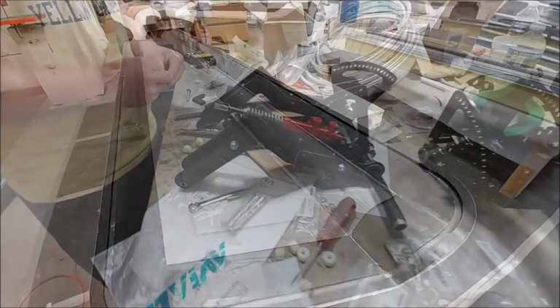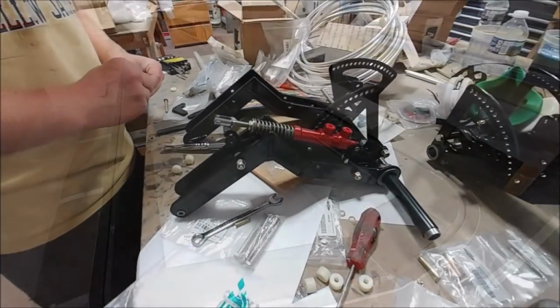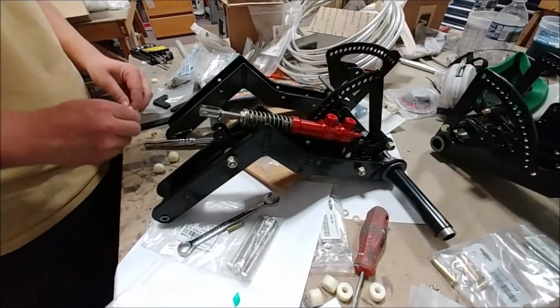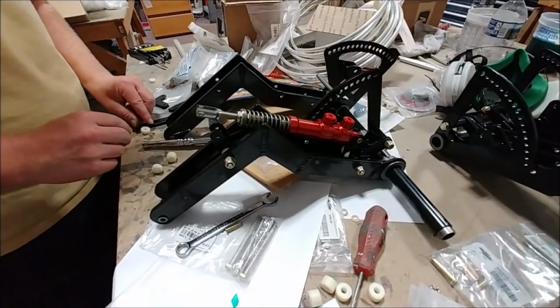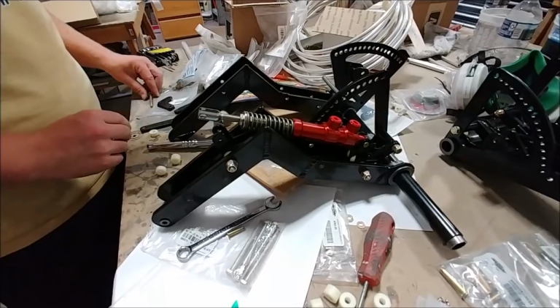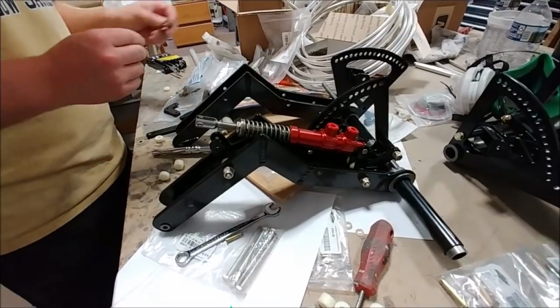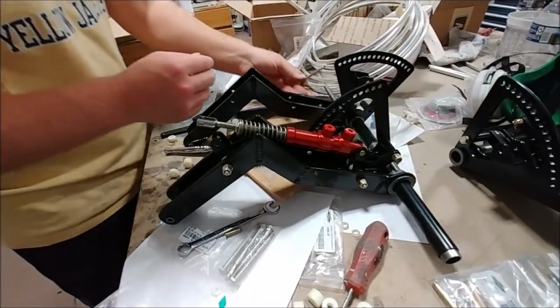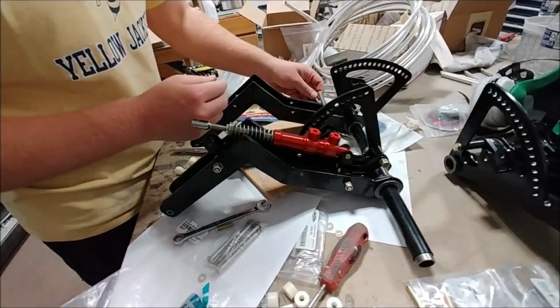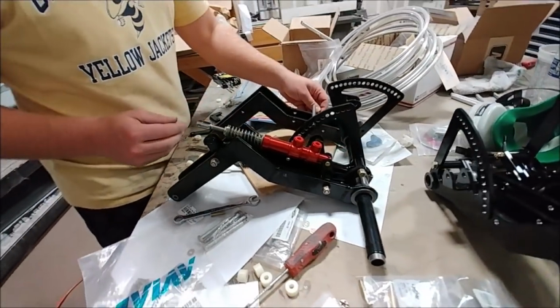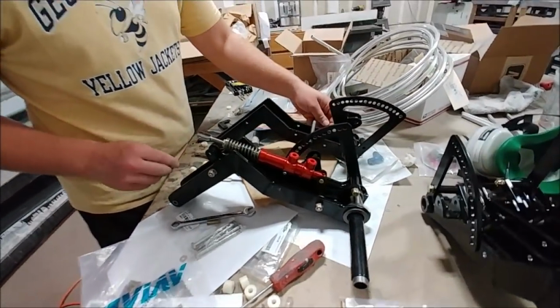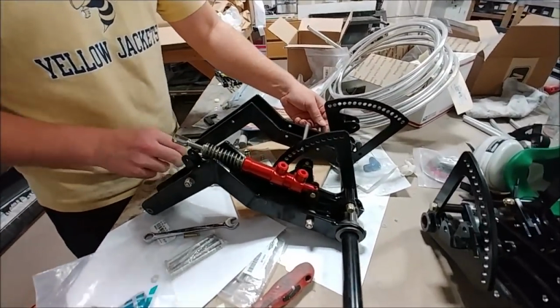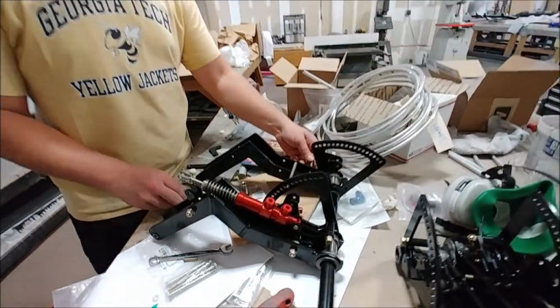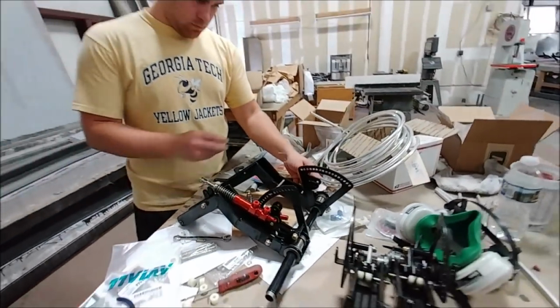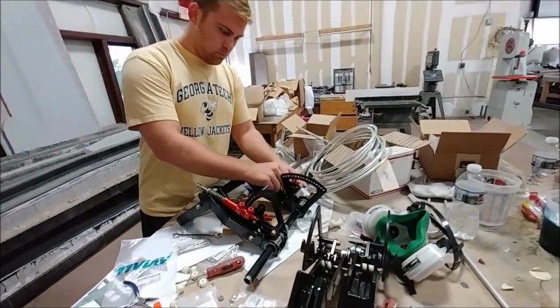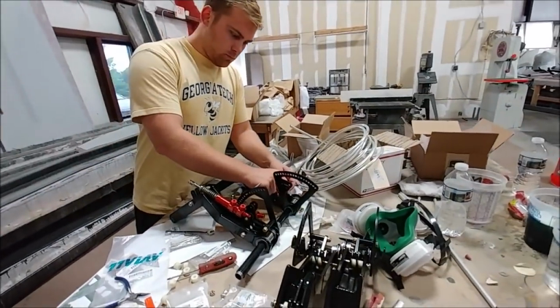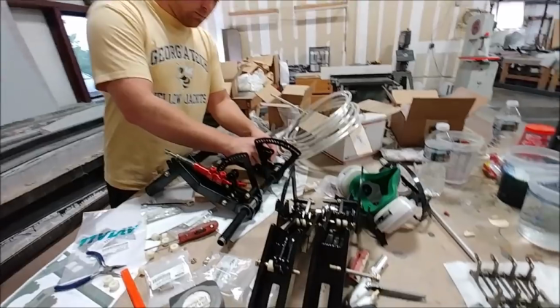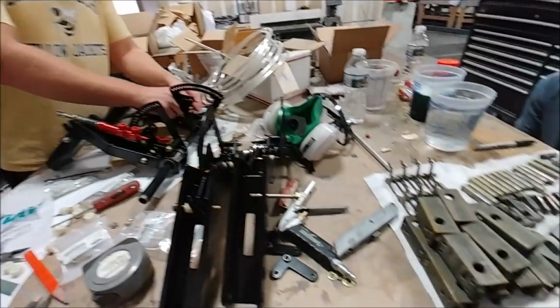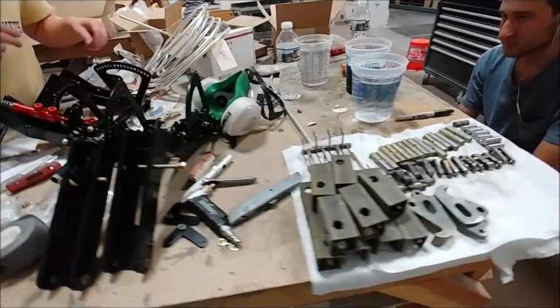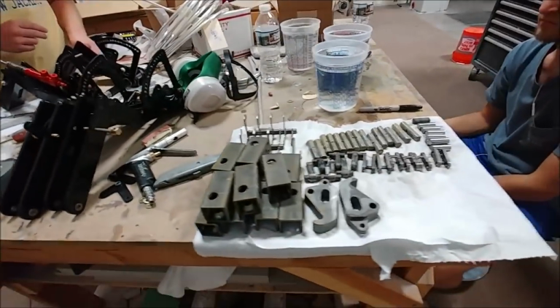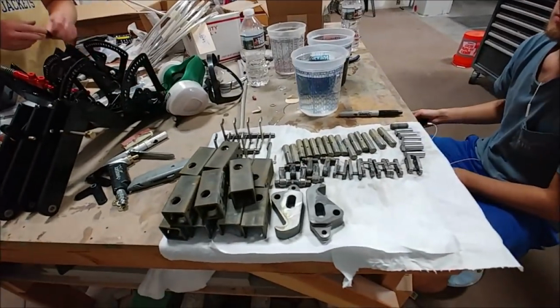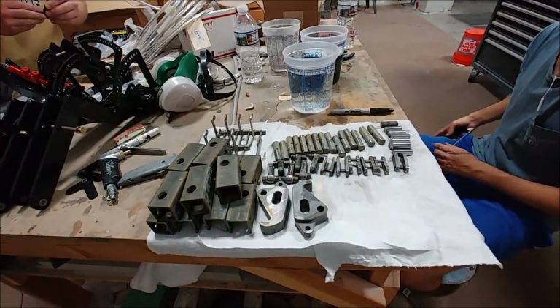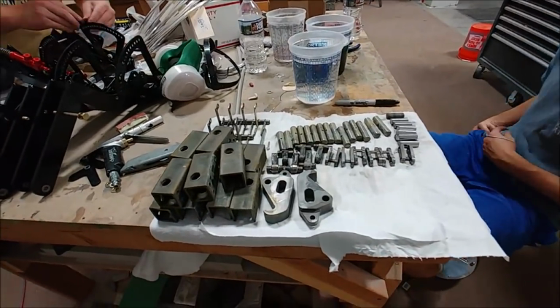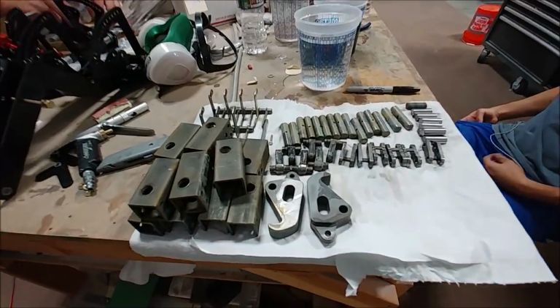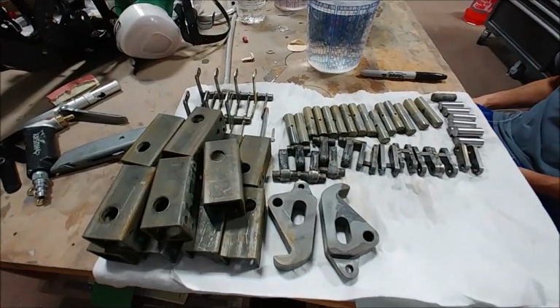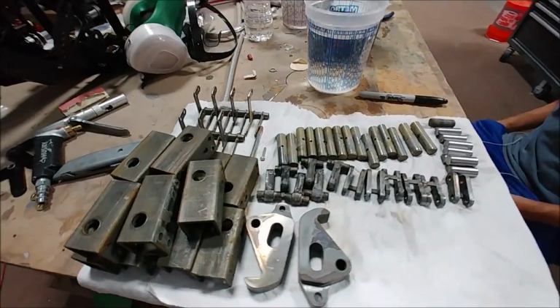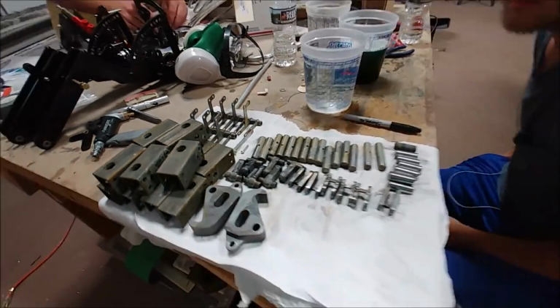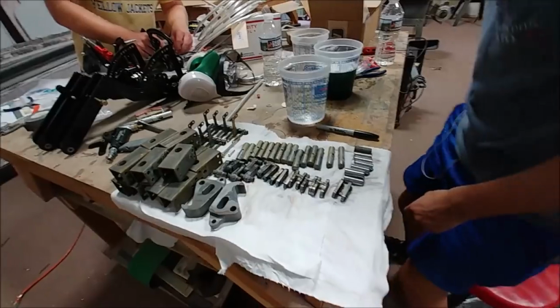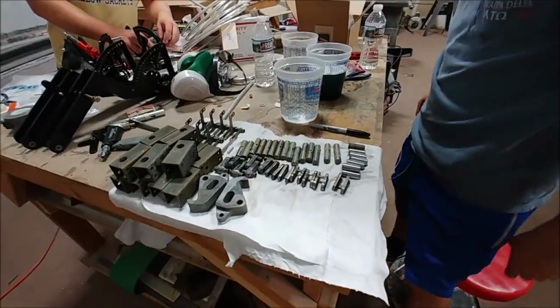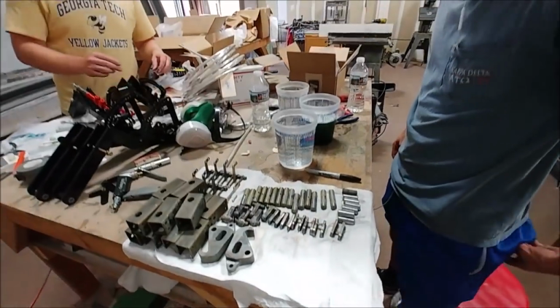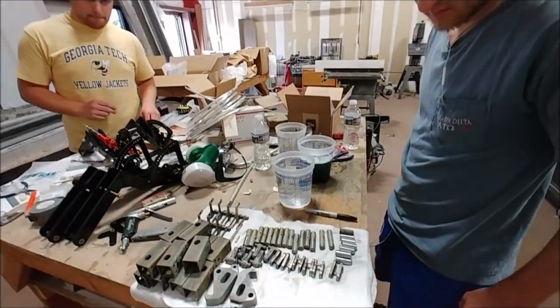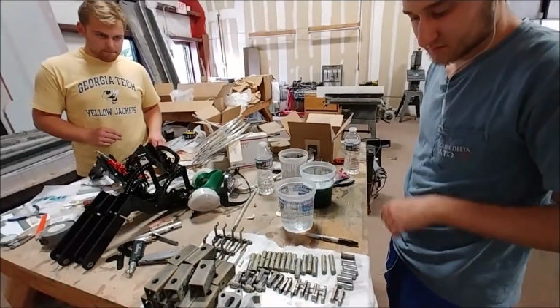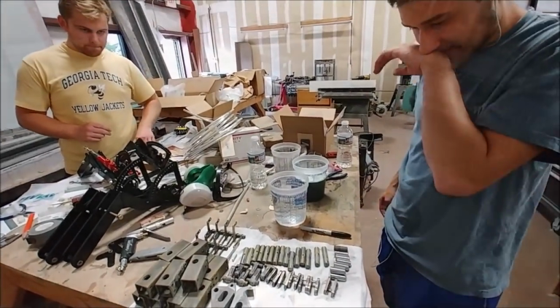Here Keith is working on assembling some more bits of the rudder pedals. You can see he's got the brake cylinders there and slowly getting those together. And here Jeremy is working through finishing off the rest of those metal parts with the Osfo coating.